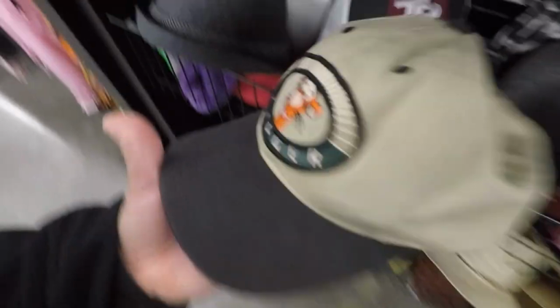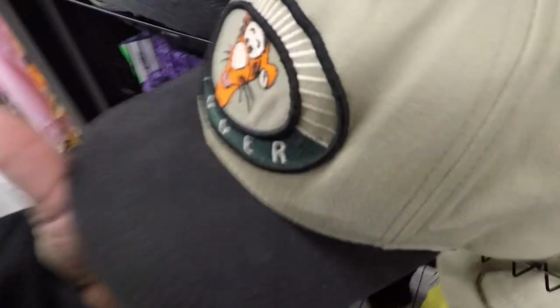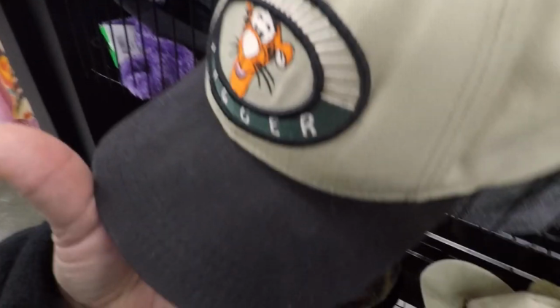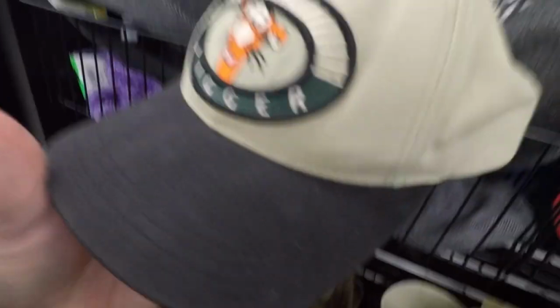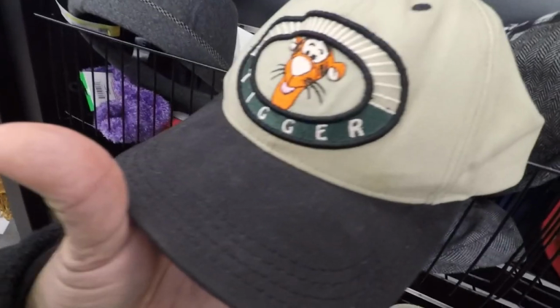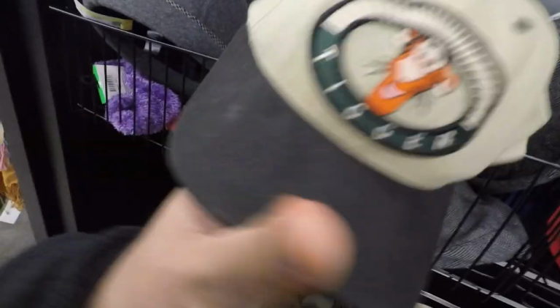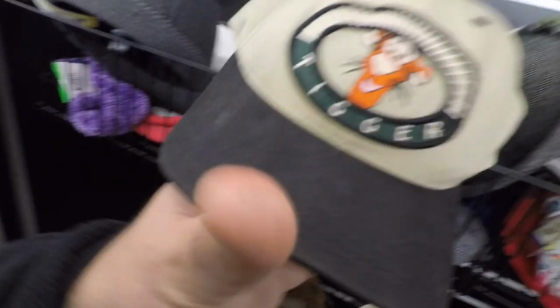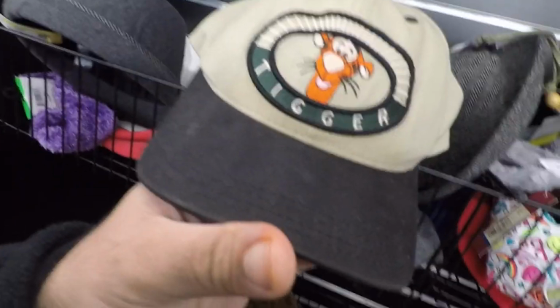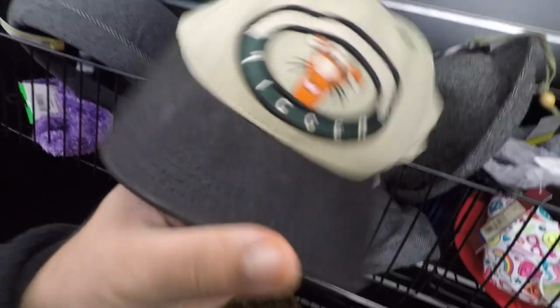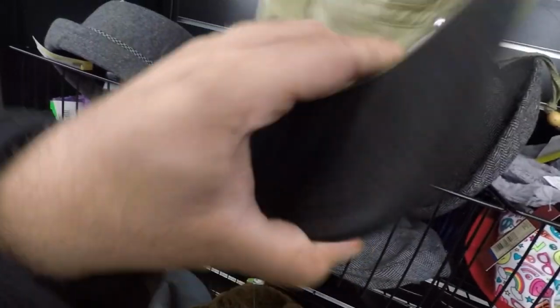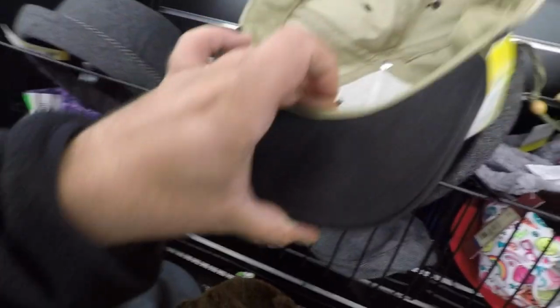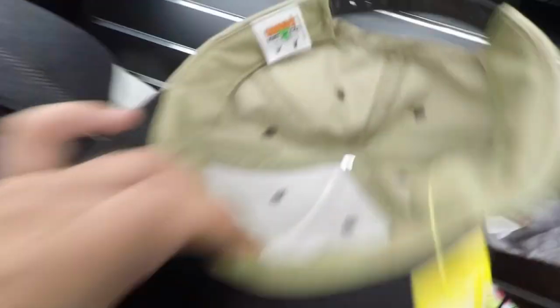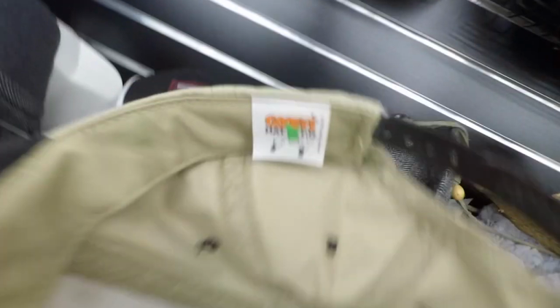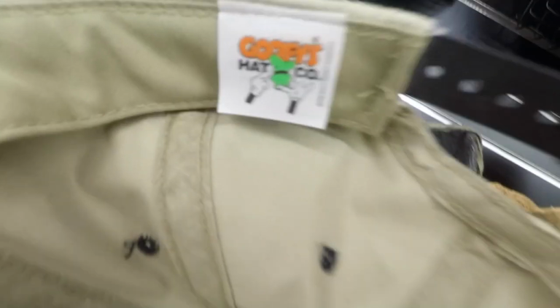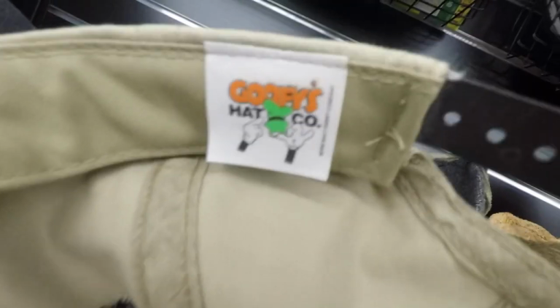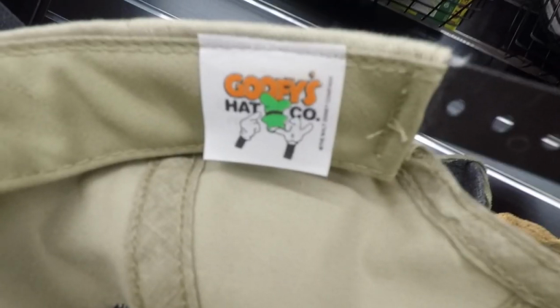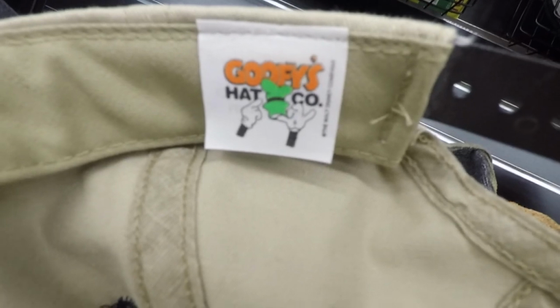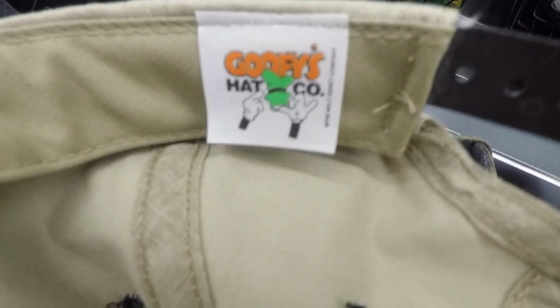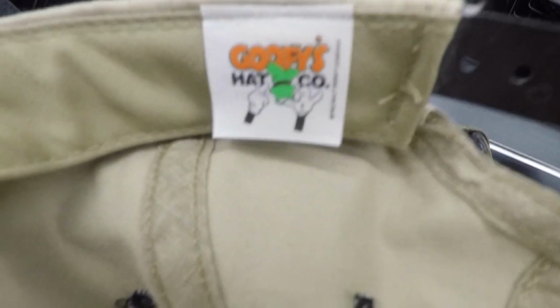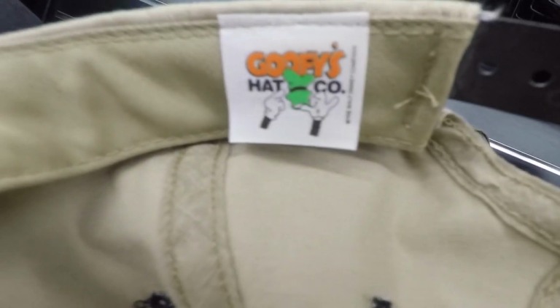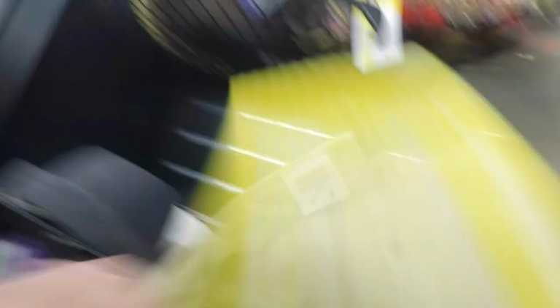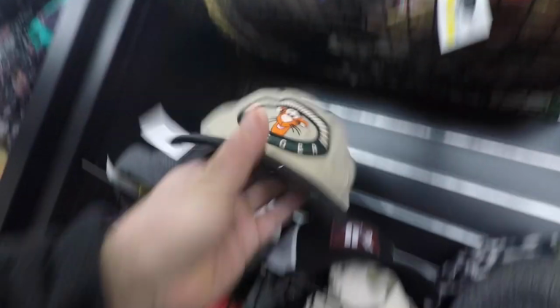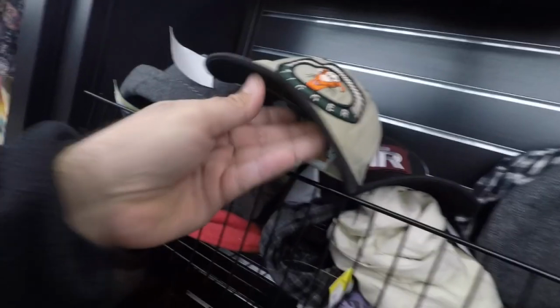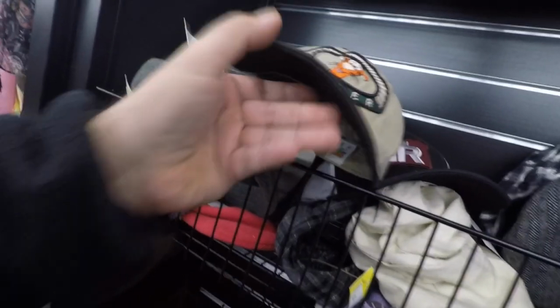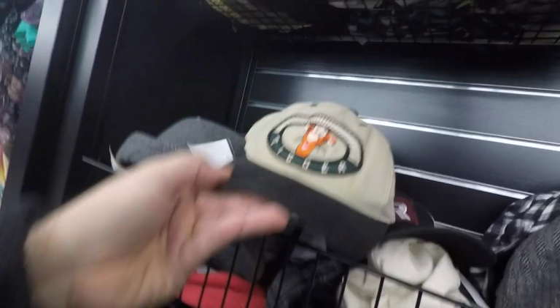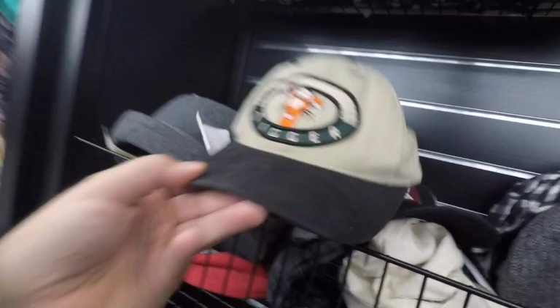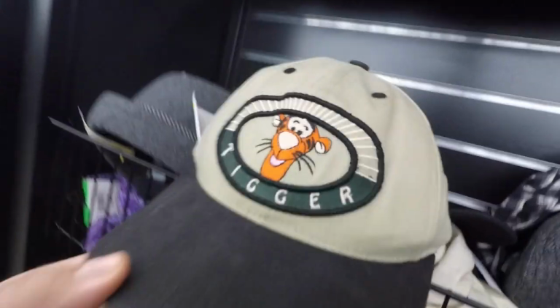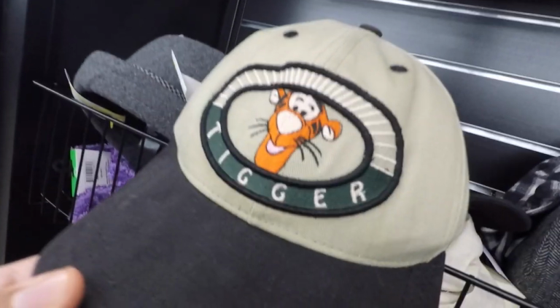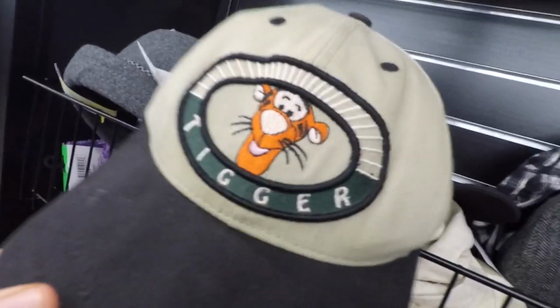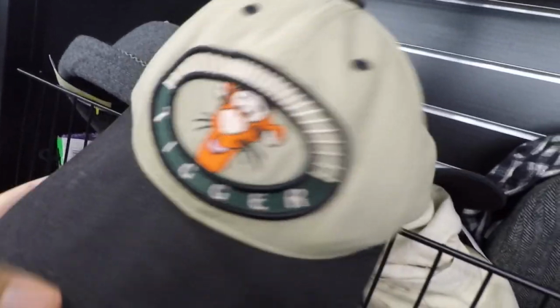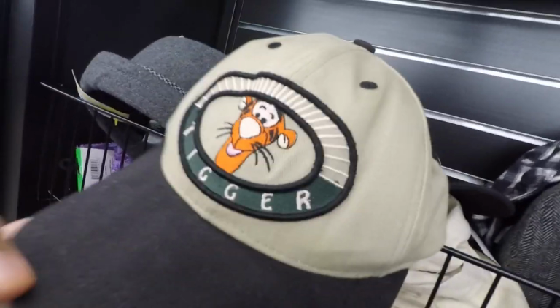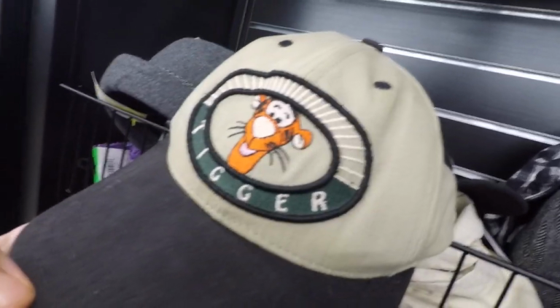Coming up right here — vintage Tiger hat. Love to see this tag. Love the patchwork.